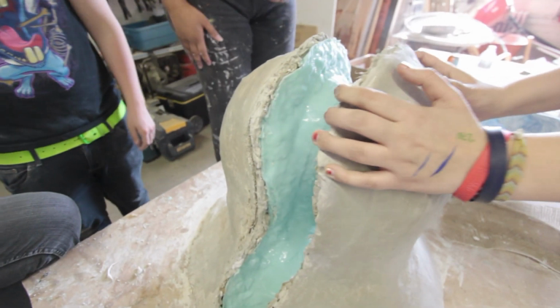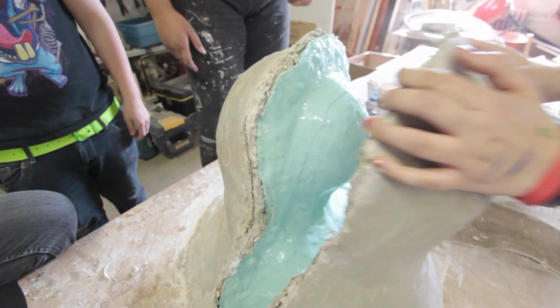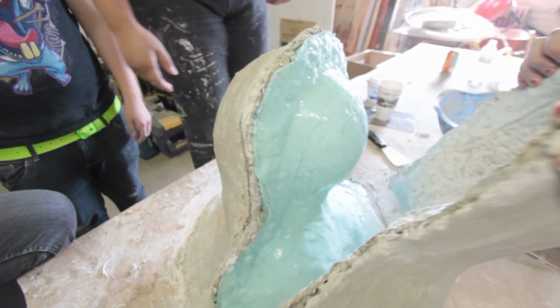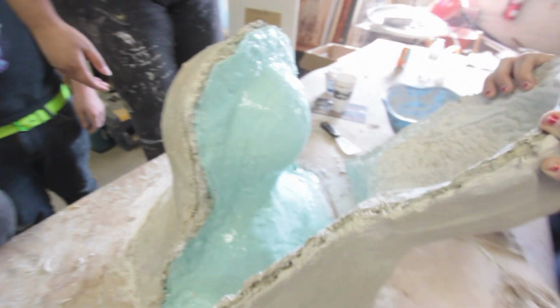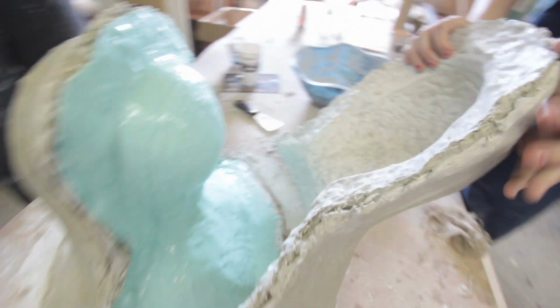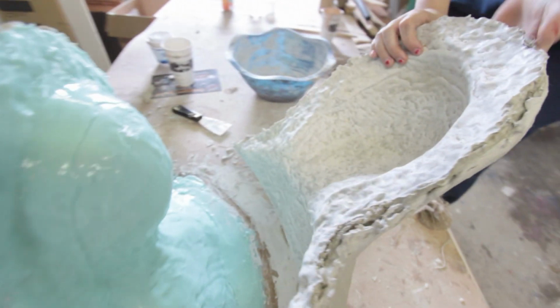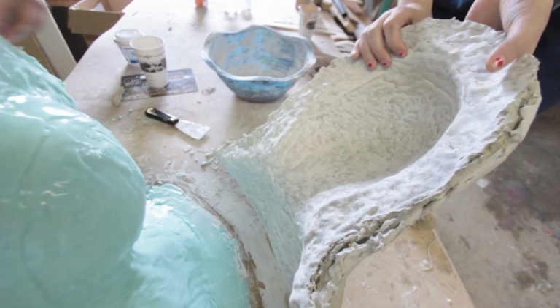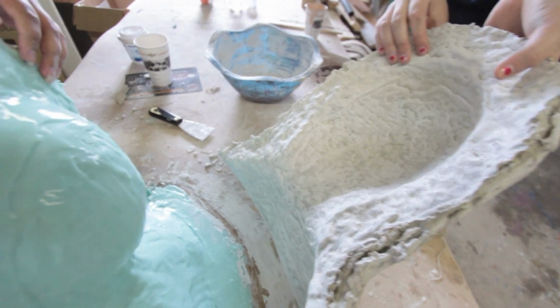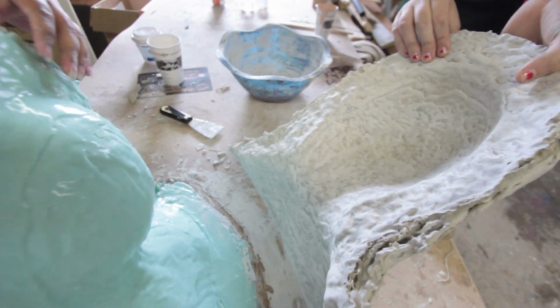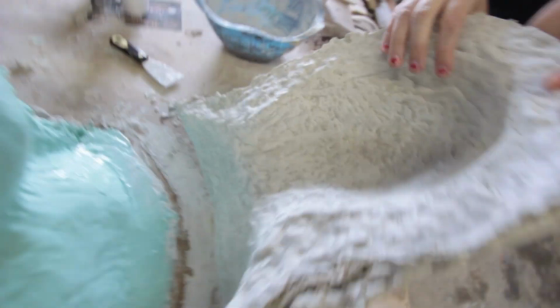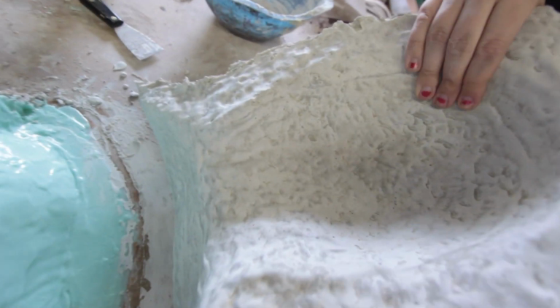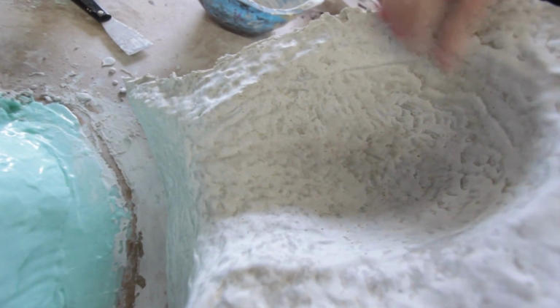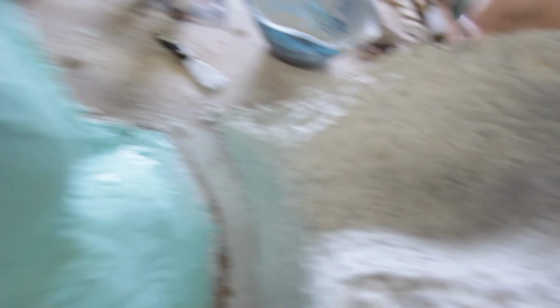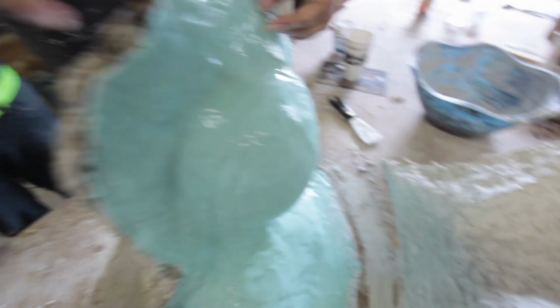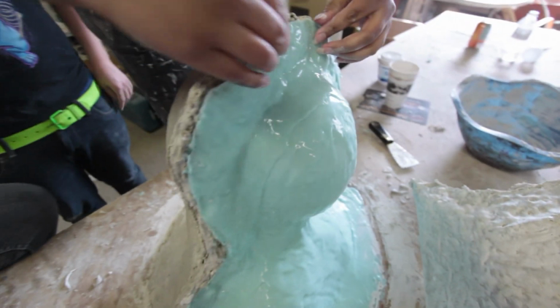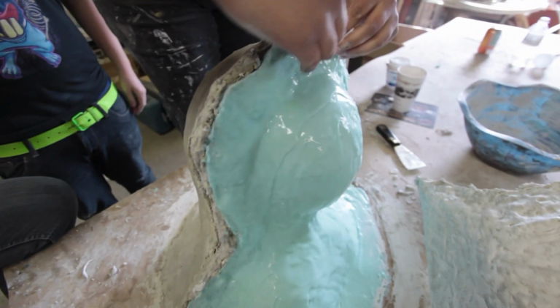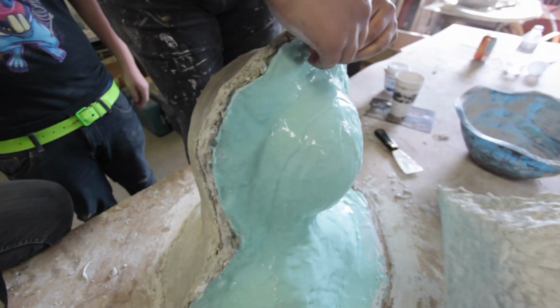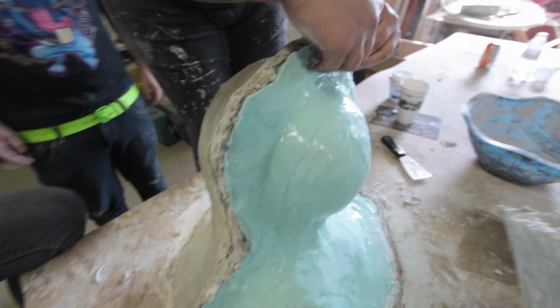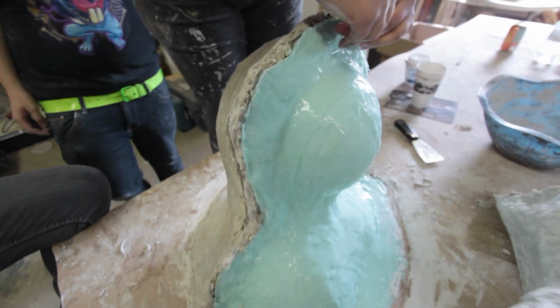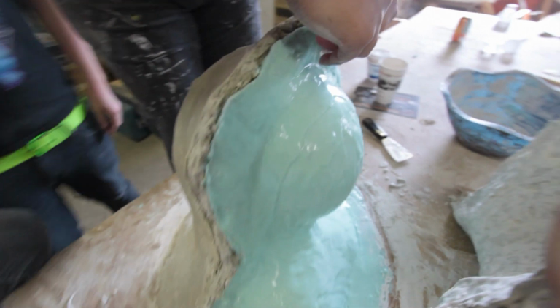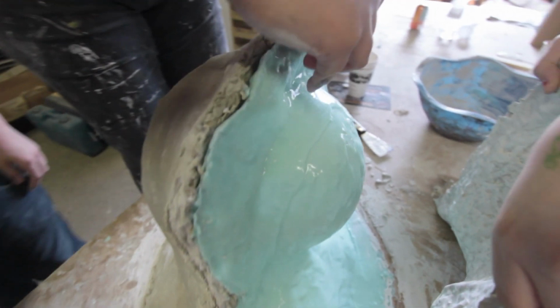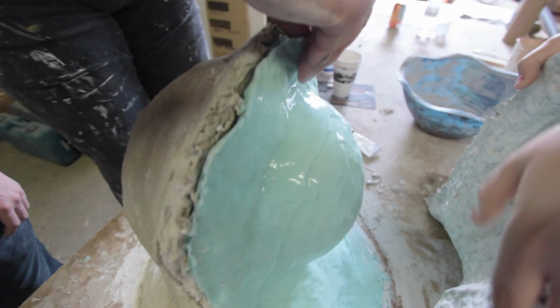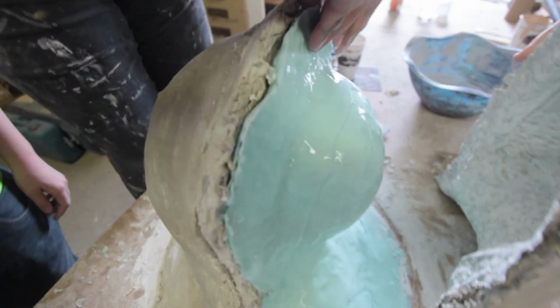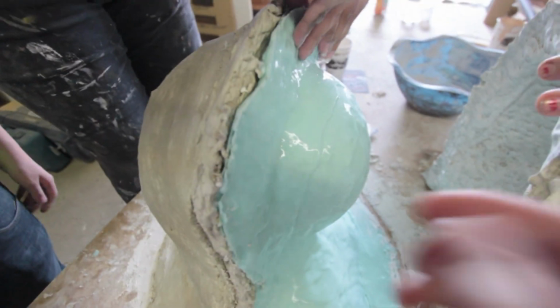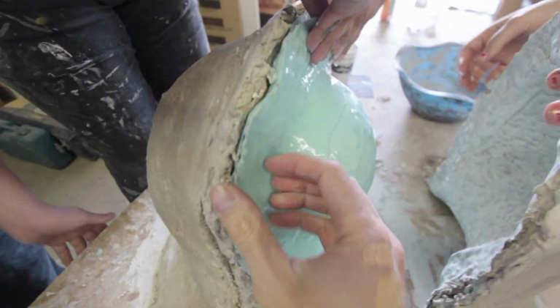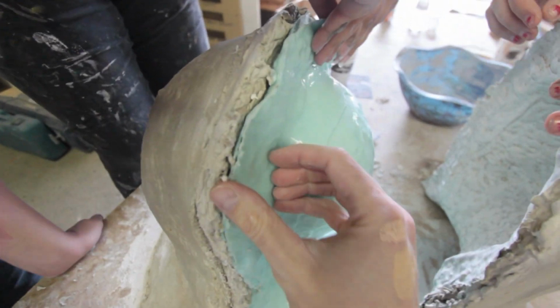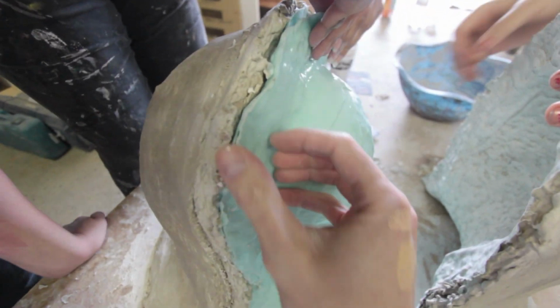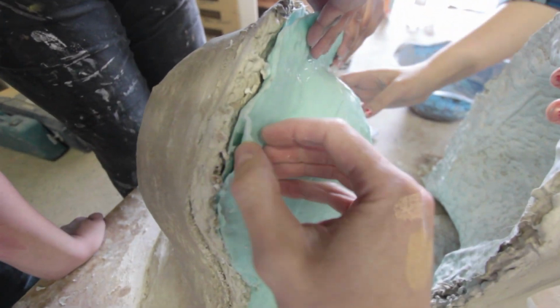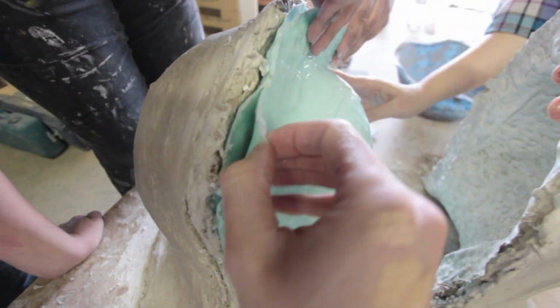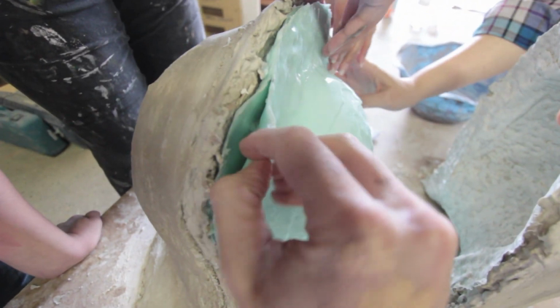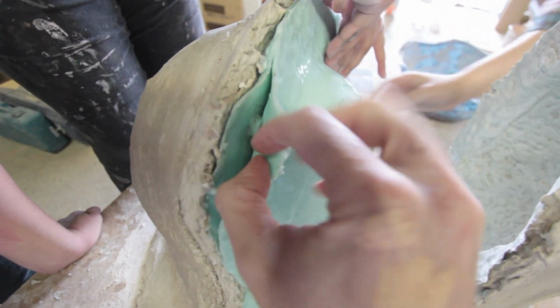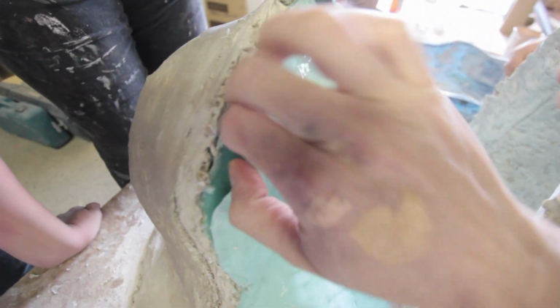Oh my god! It's a face! Why is it green? That's not a face. Okay, peel that off. Is it latex? No, this is silicone.